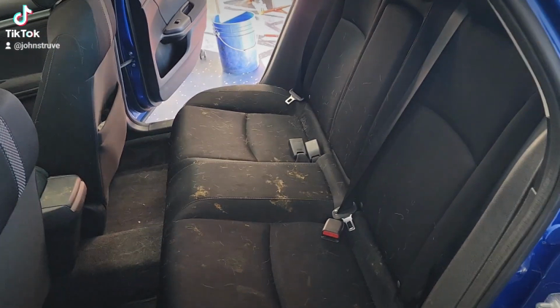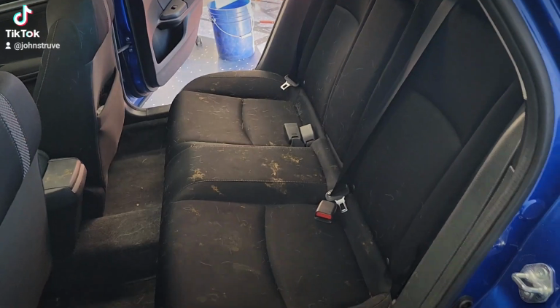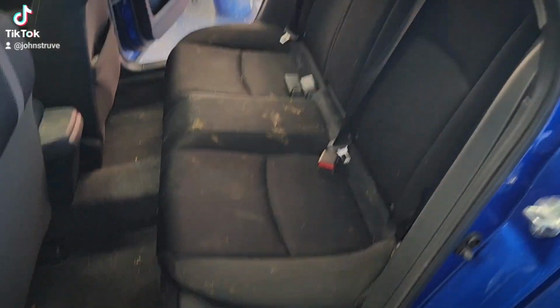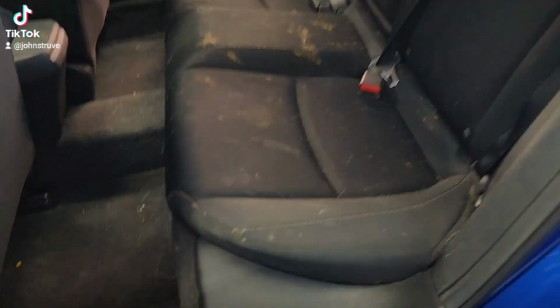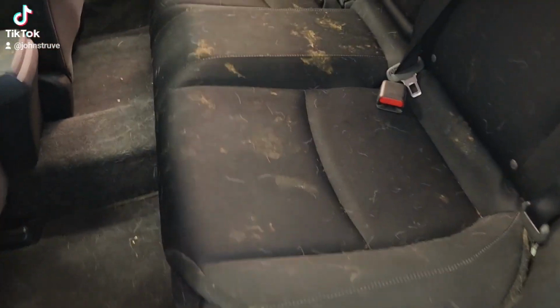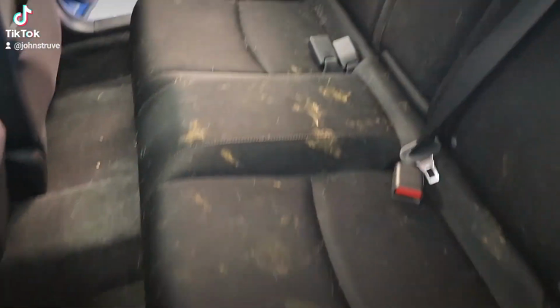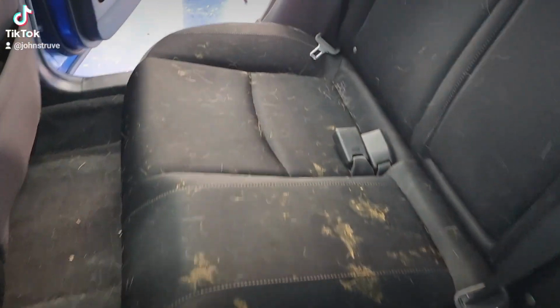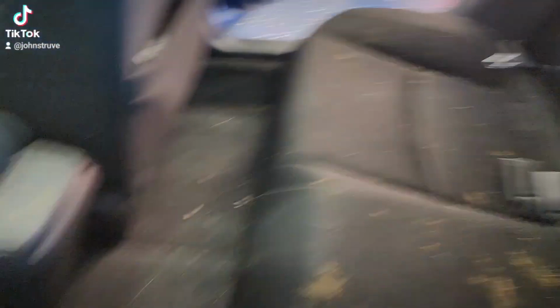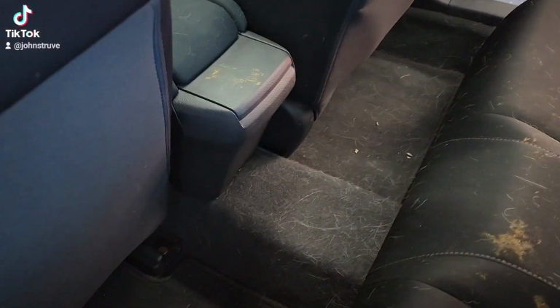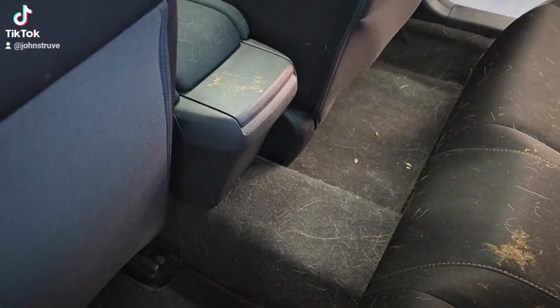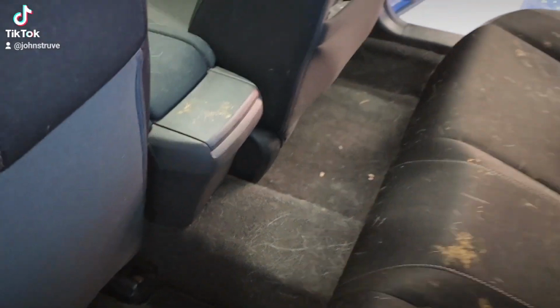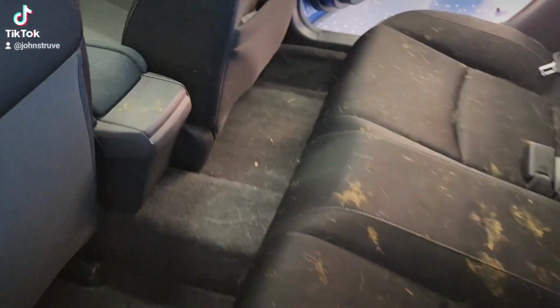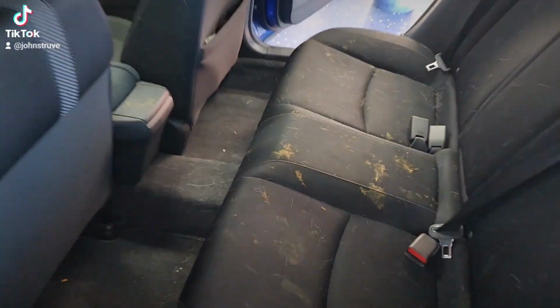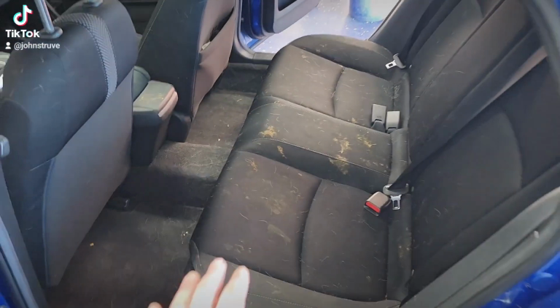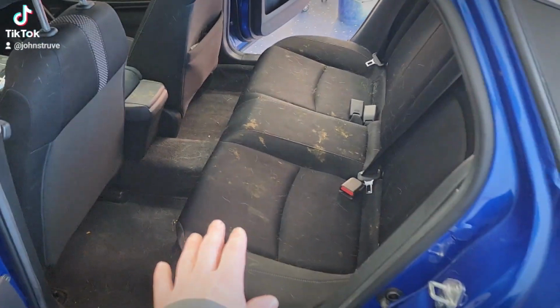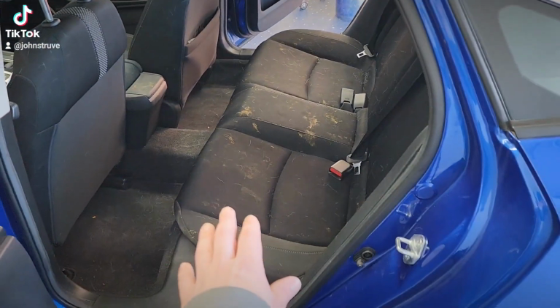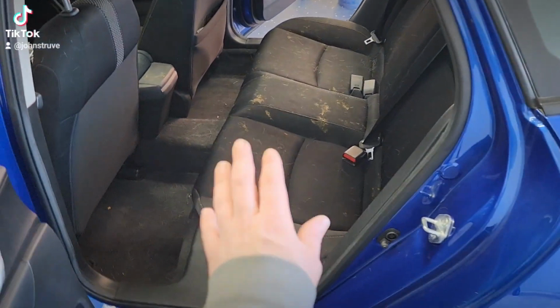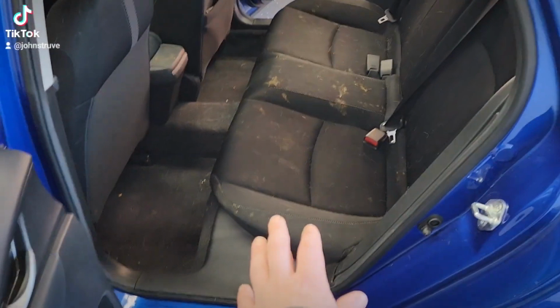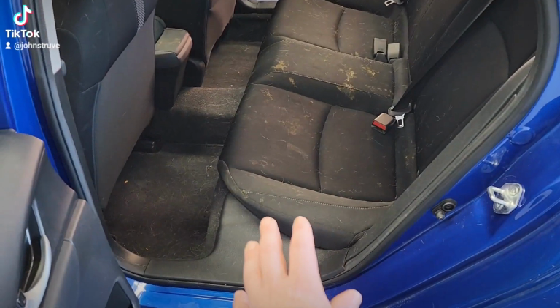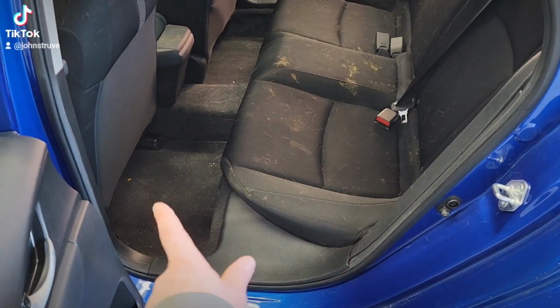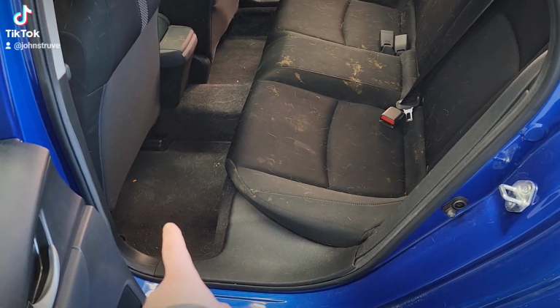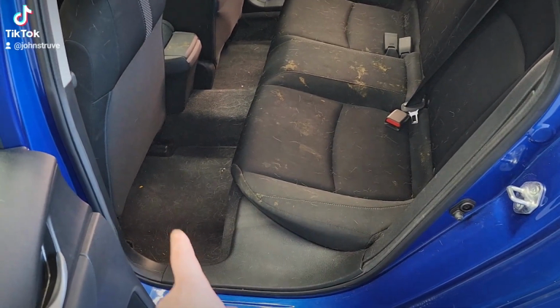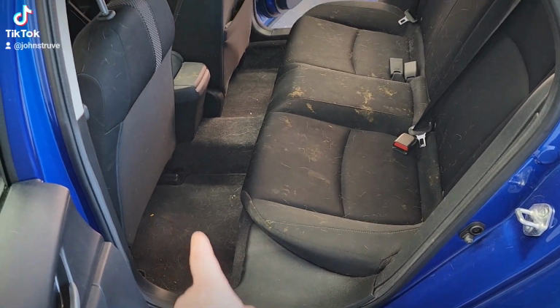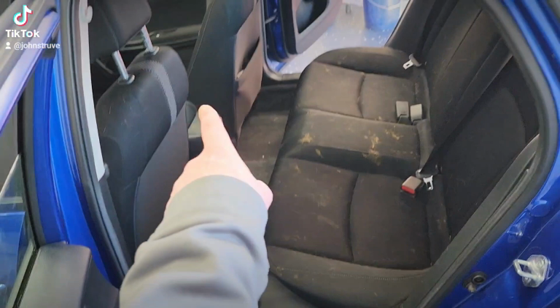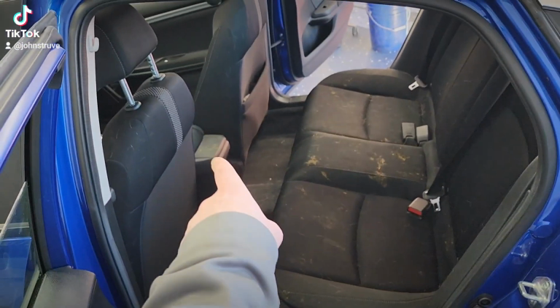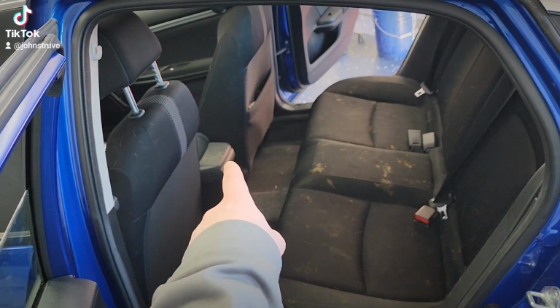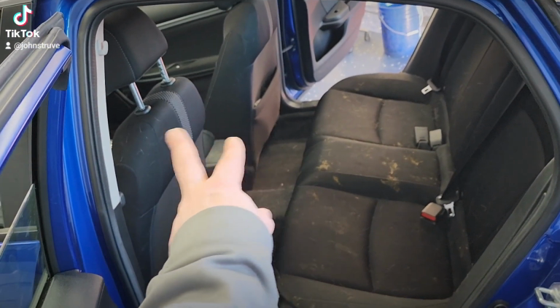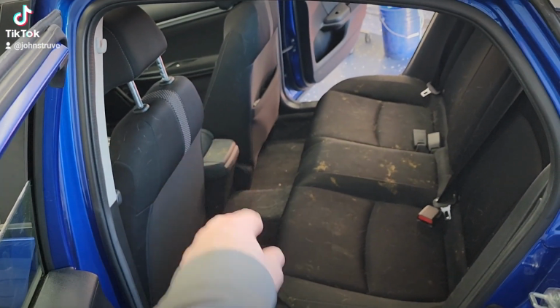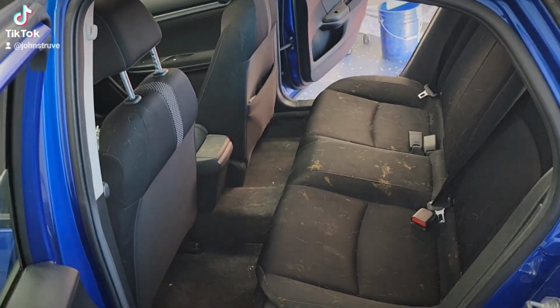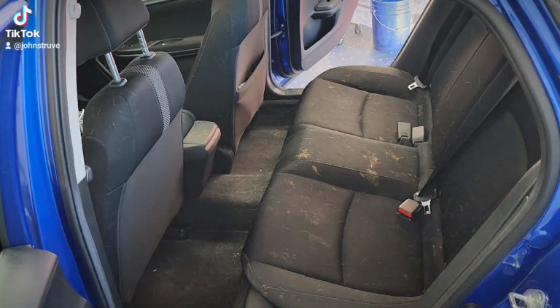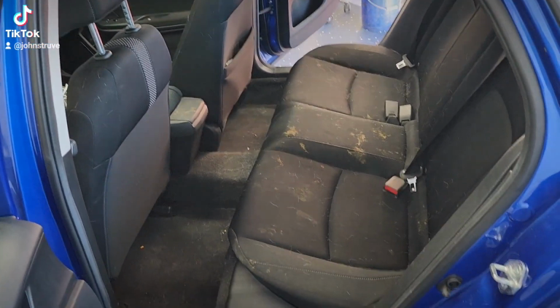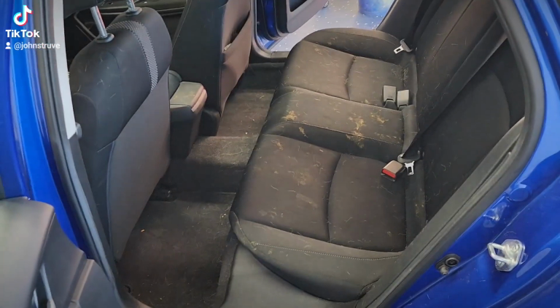This is just a quick before video of kind of what we're looking at. We're going to sanitize, fully extract not only the seats of course, but extract the floor and then make sure to sanitize the whole center console area.